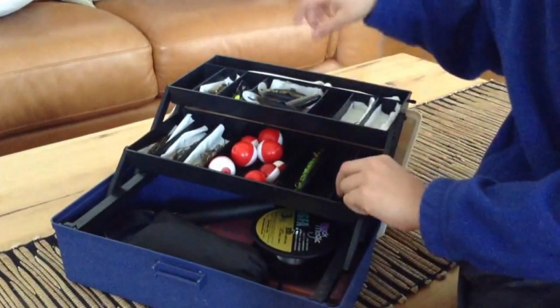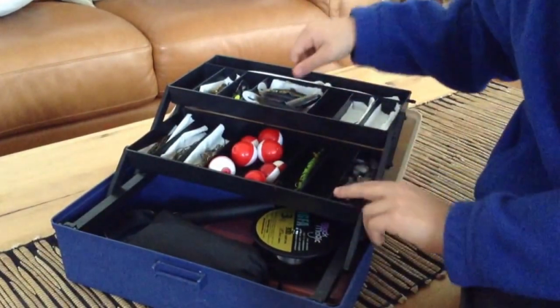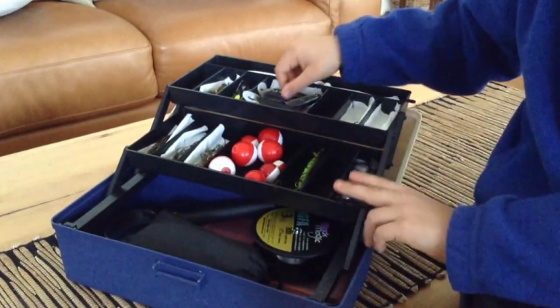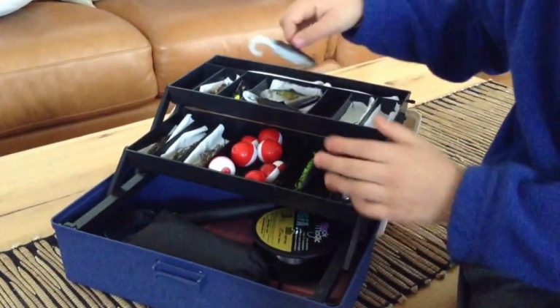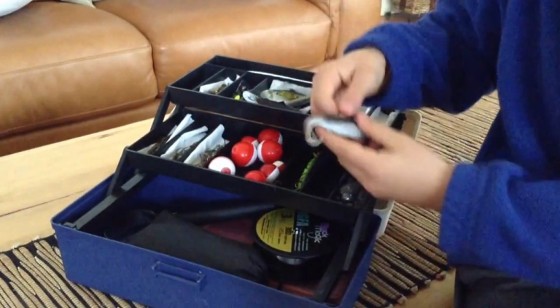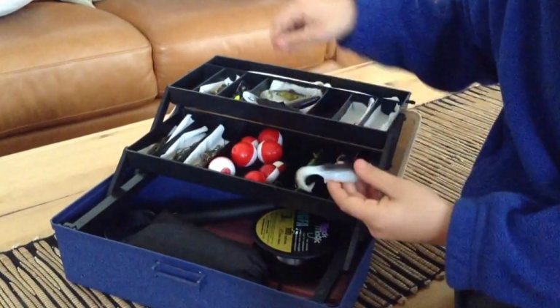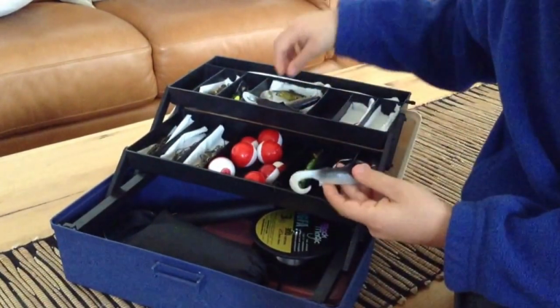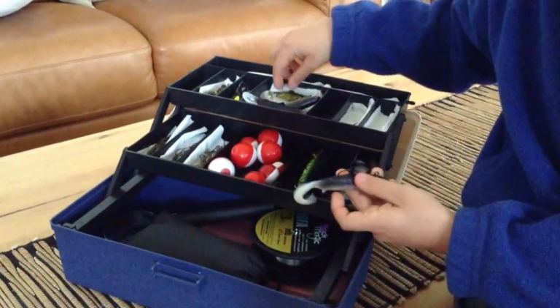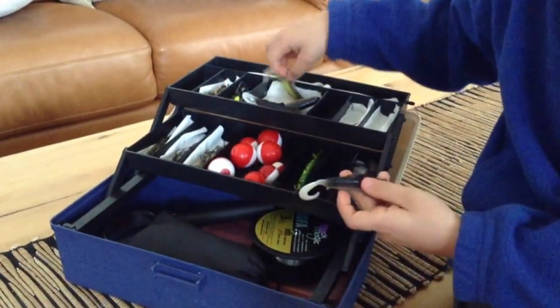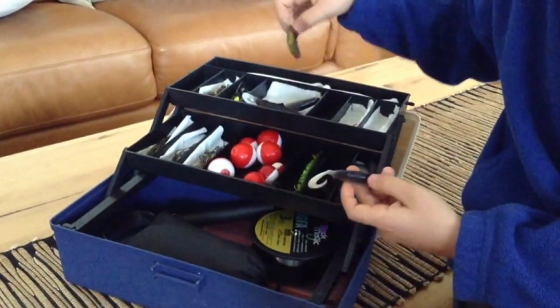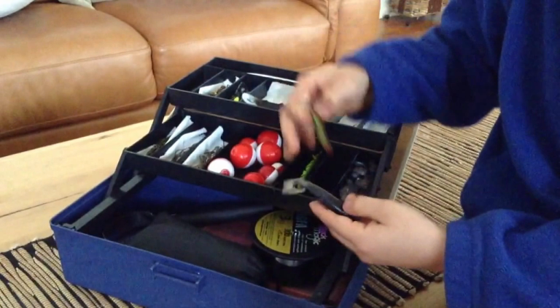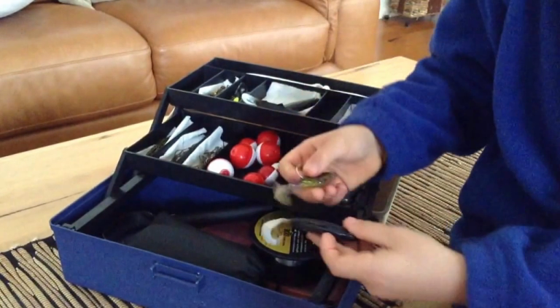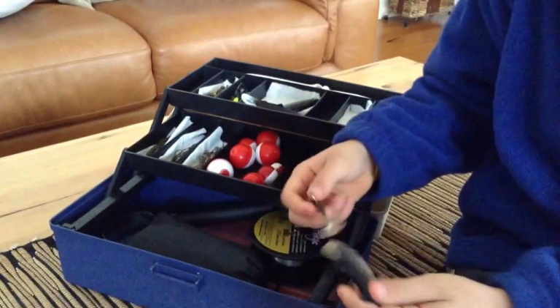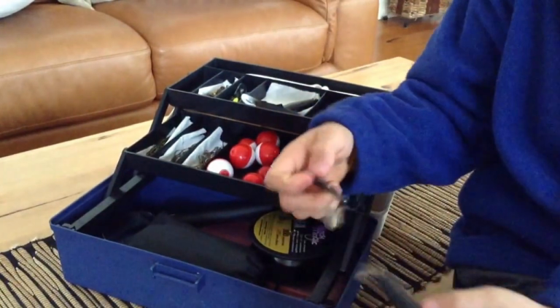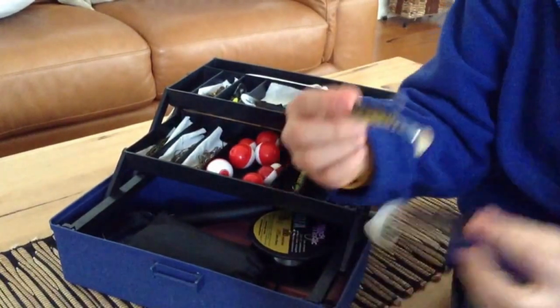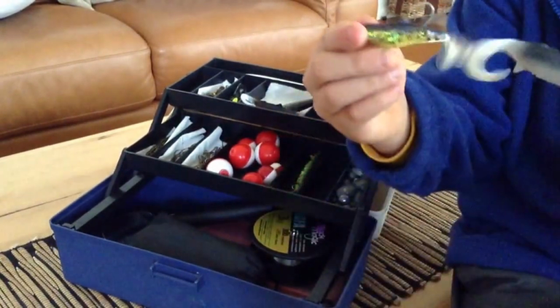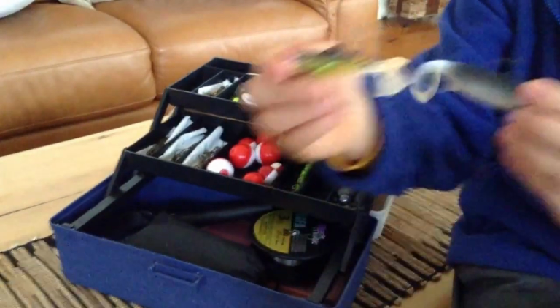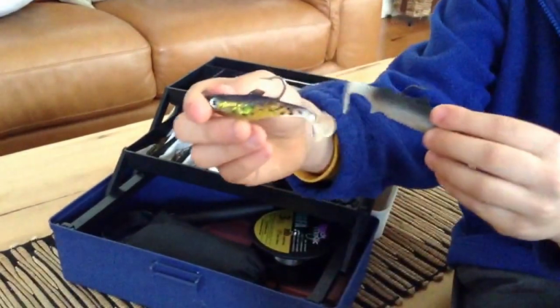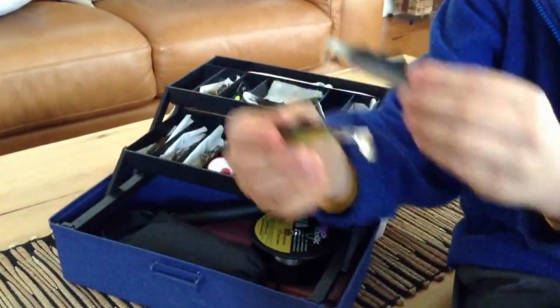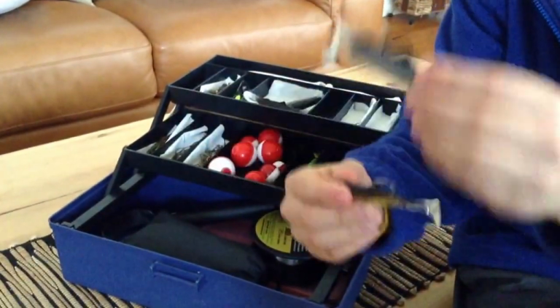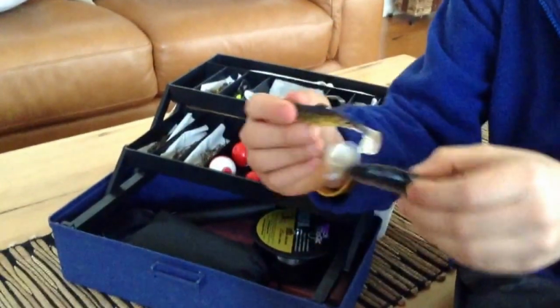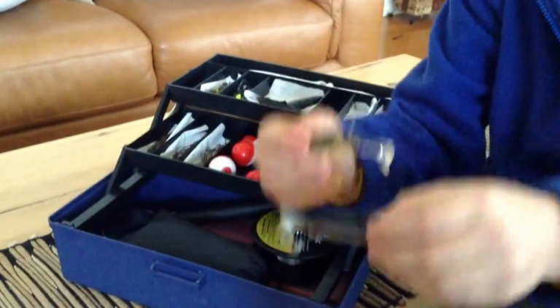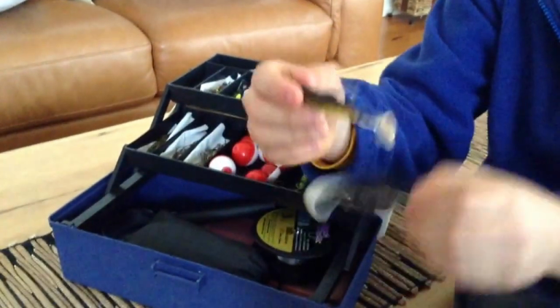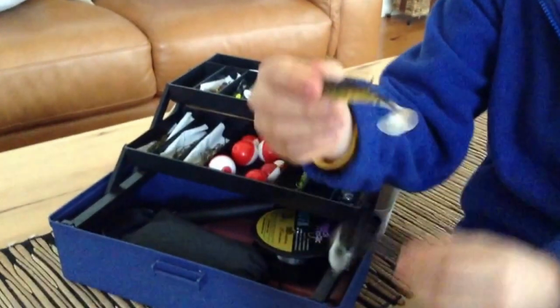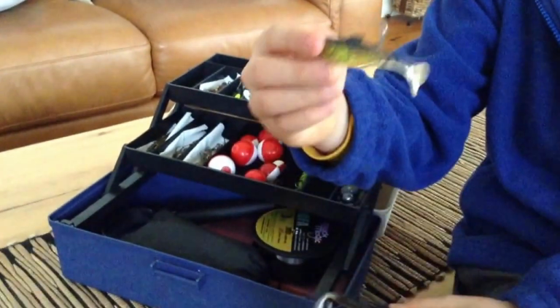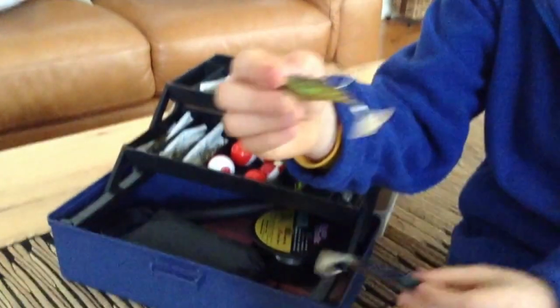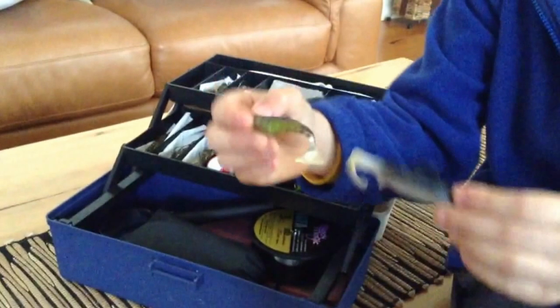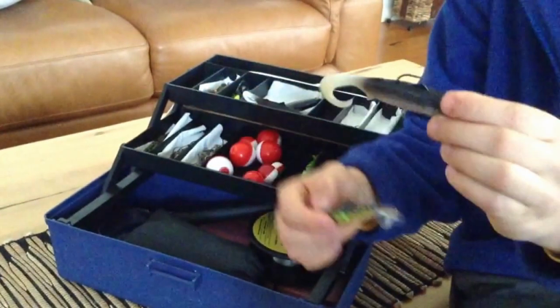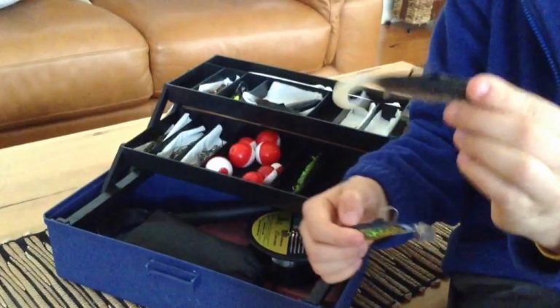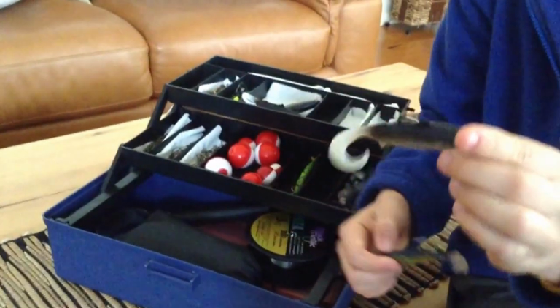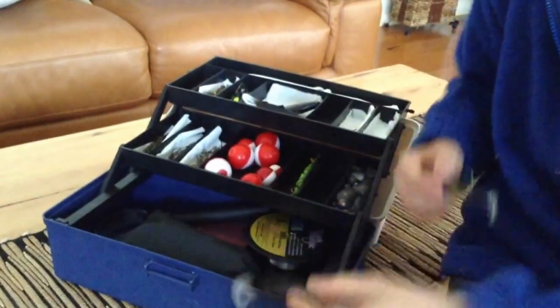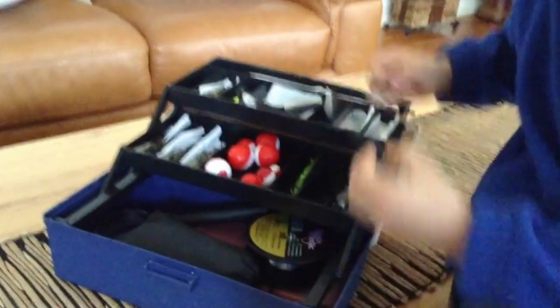And these are some lures that are really good for fishing out on the ocean or rivers. This one is good for the rivers, and this one might be good for the ocean.